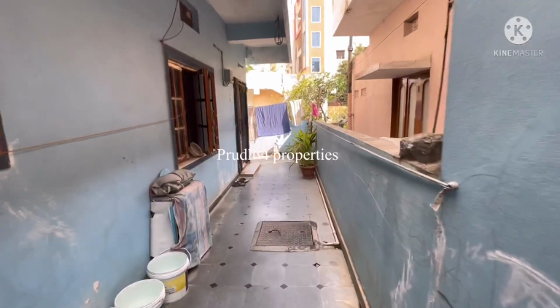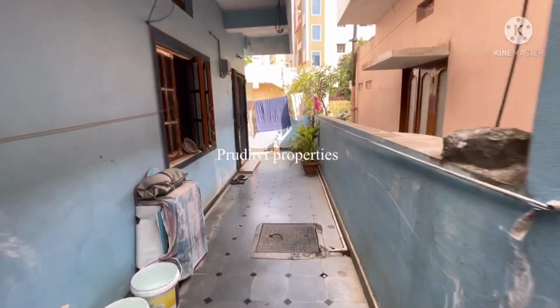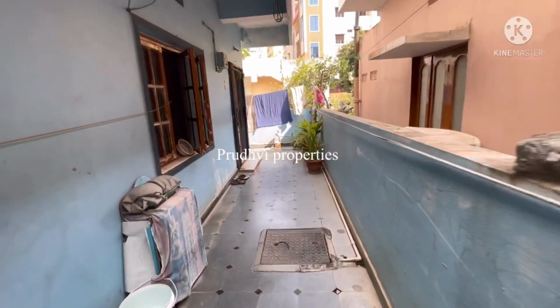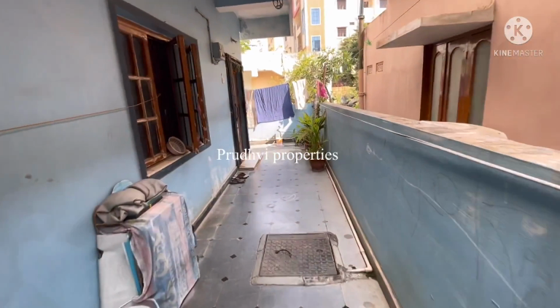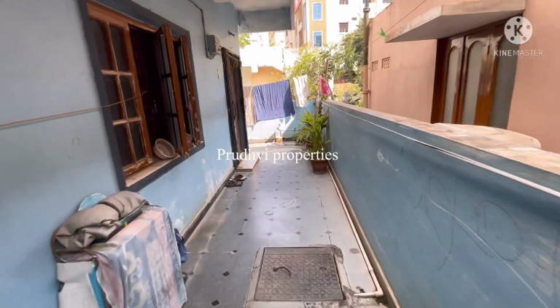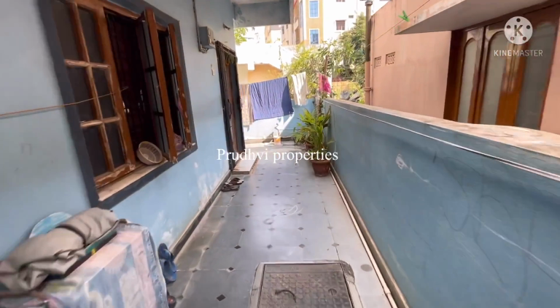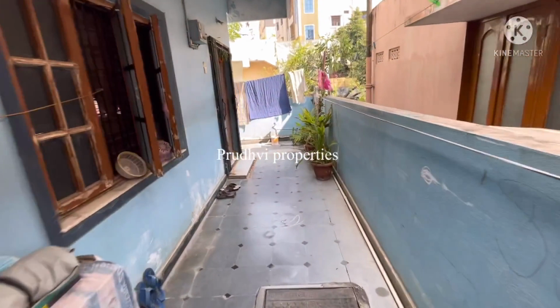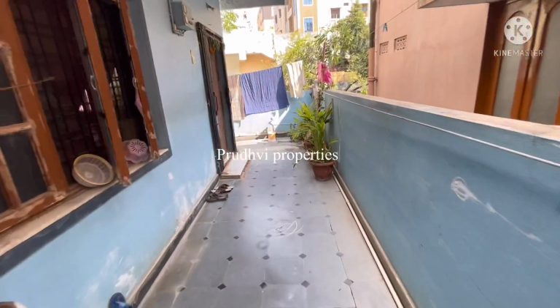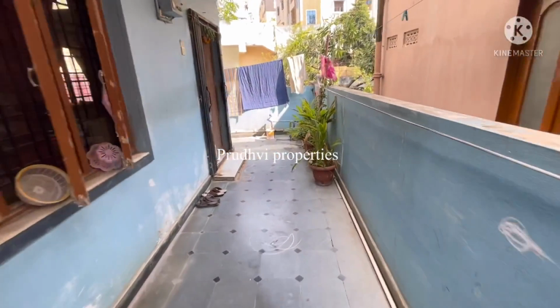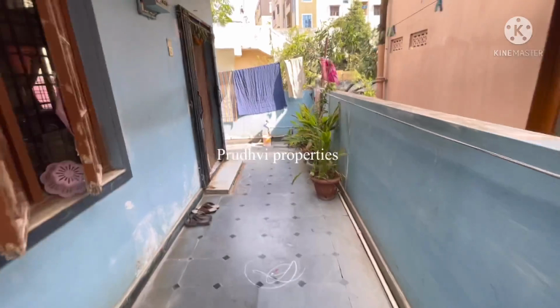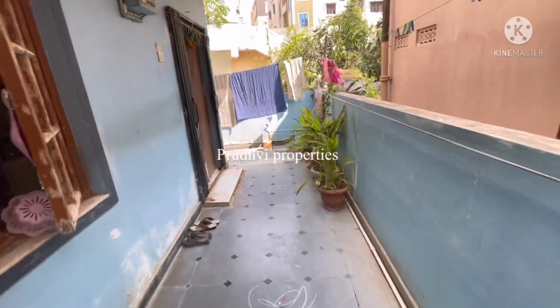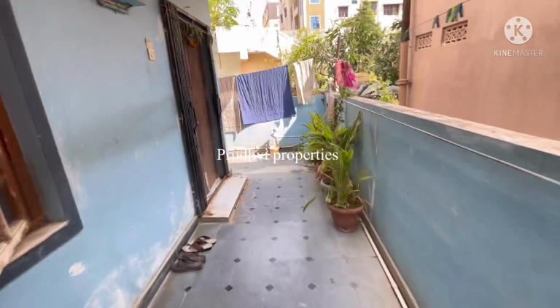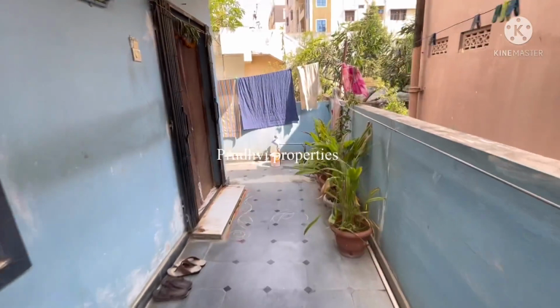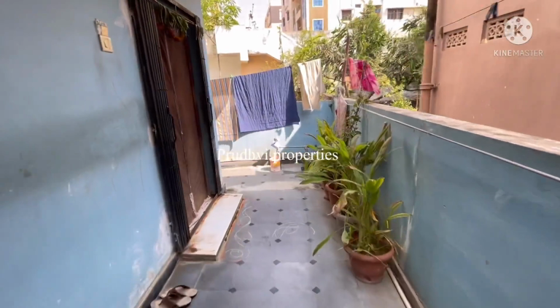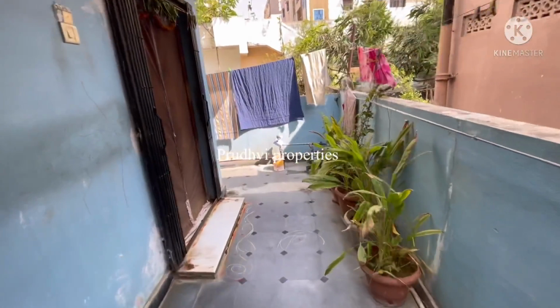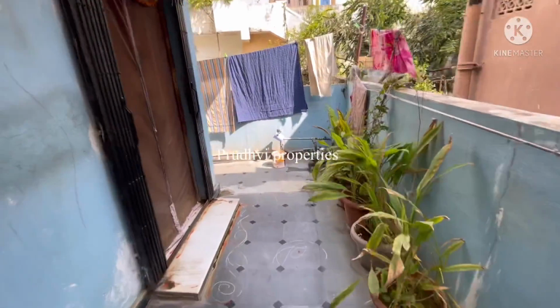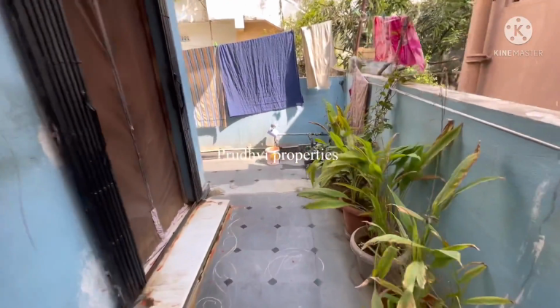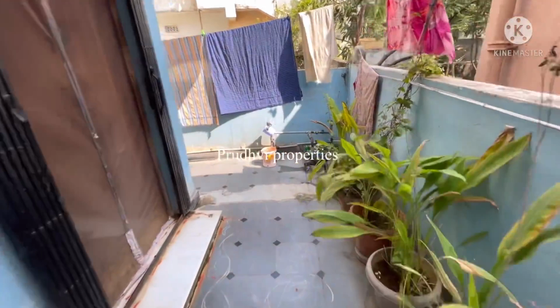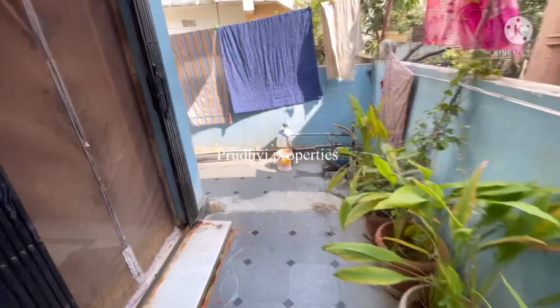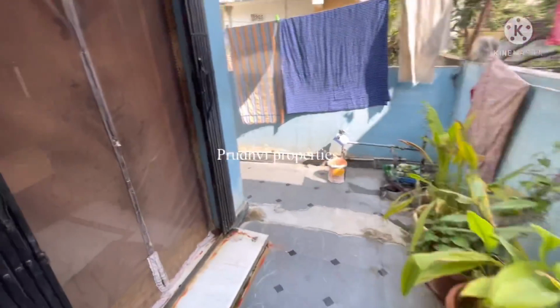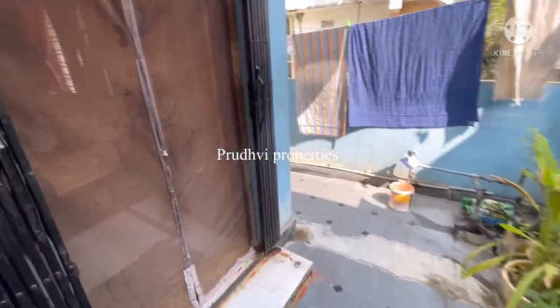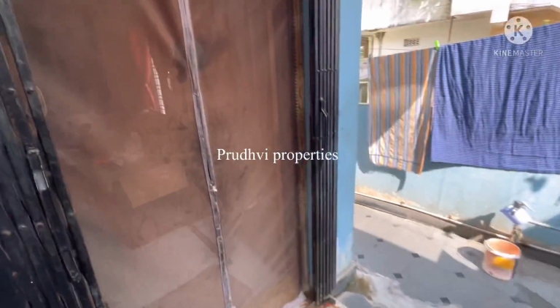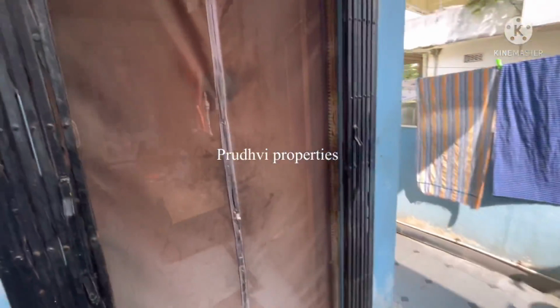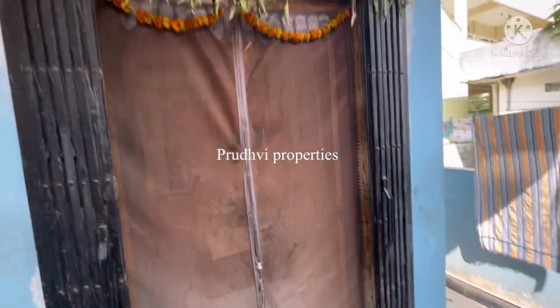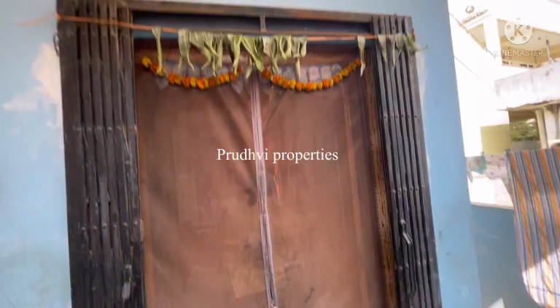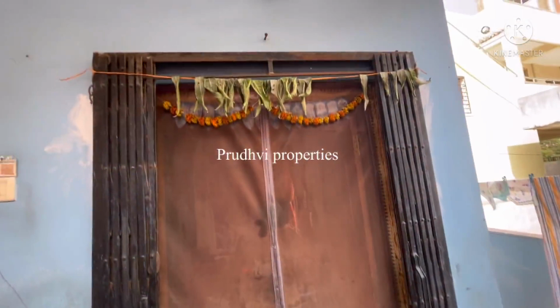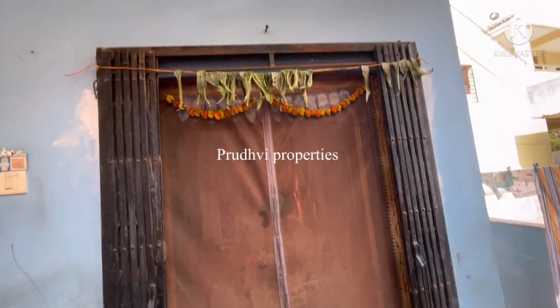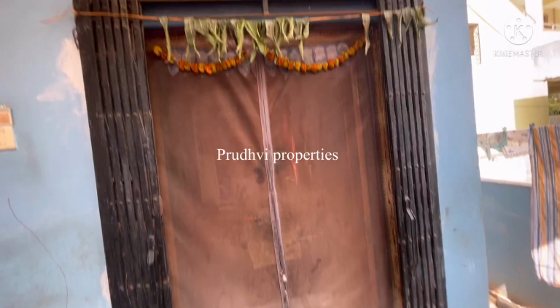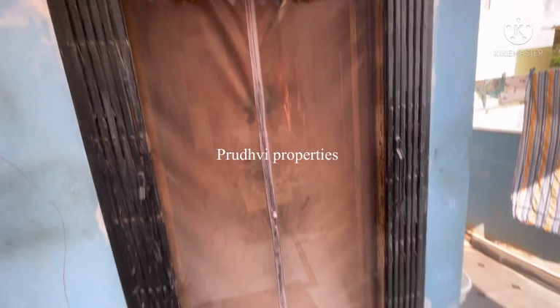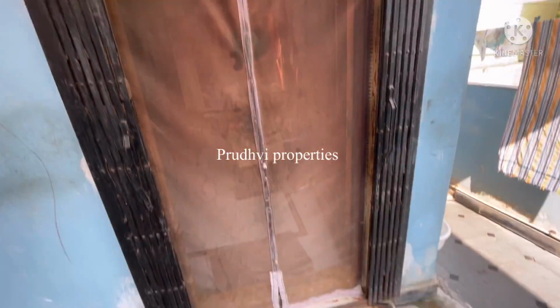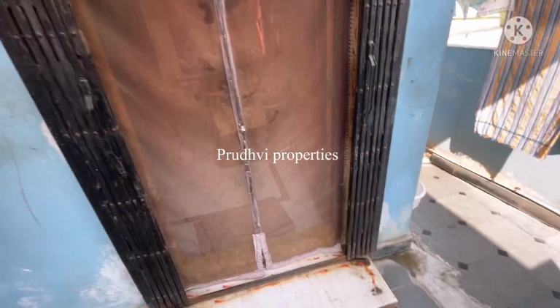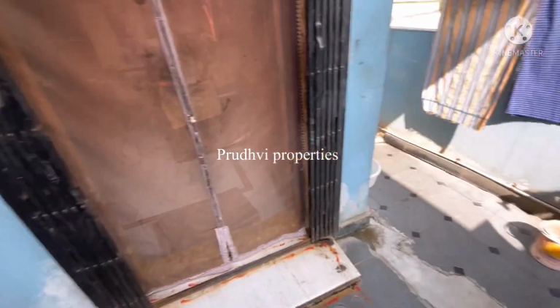The door entrance is east-facing. Now we have to enter through the south entrance and then into the house. This is the east face — this is the main entrance of the property.